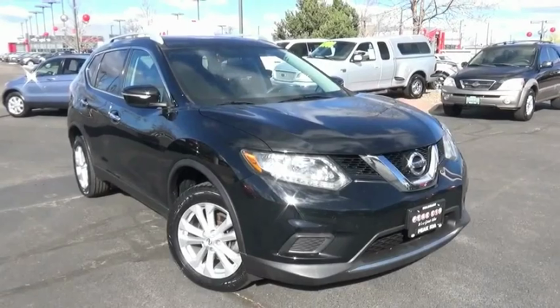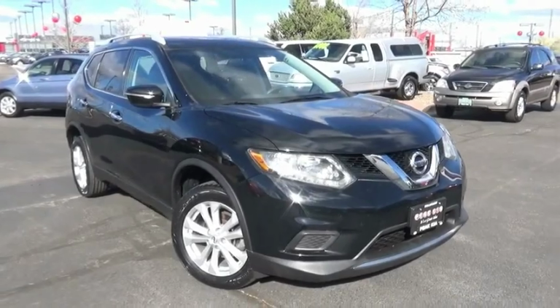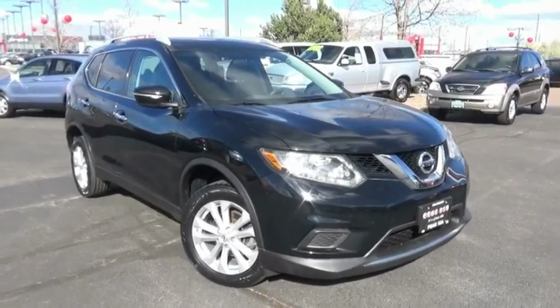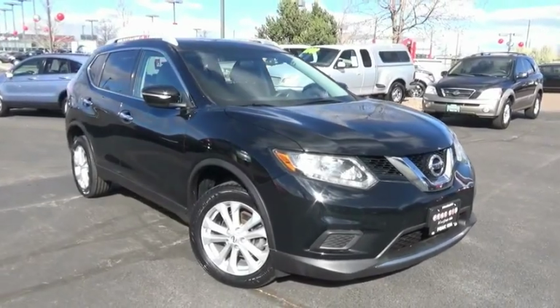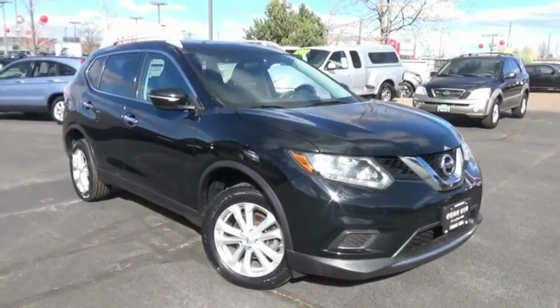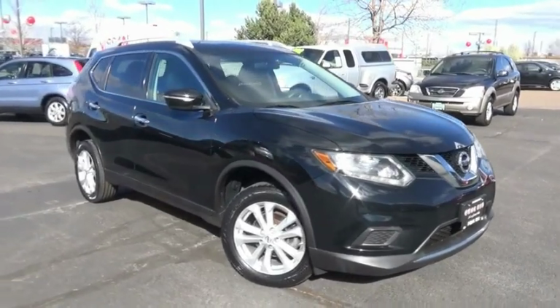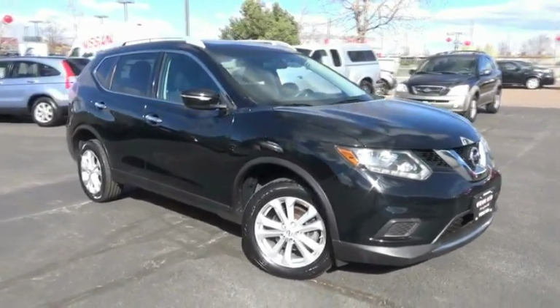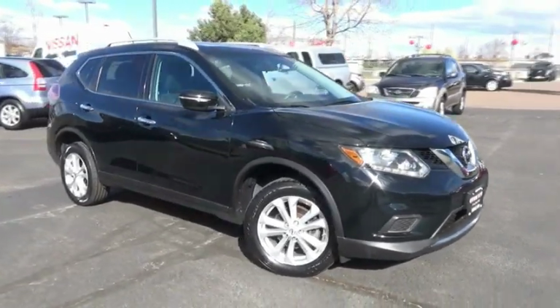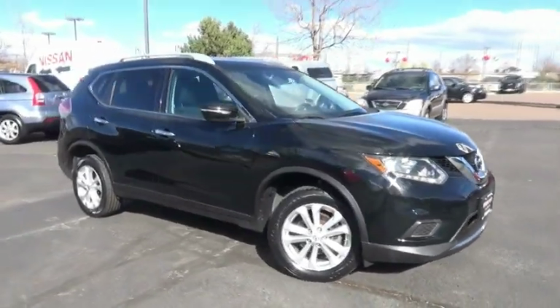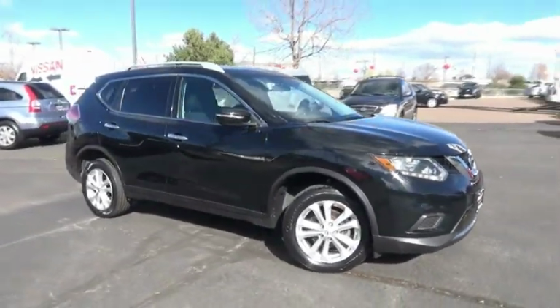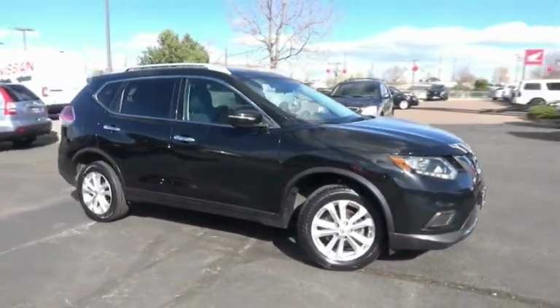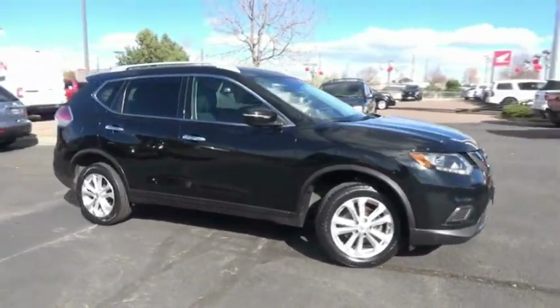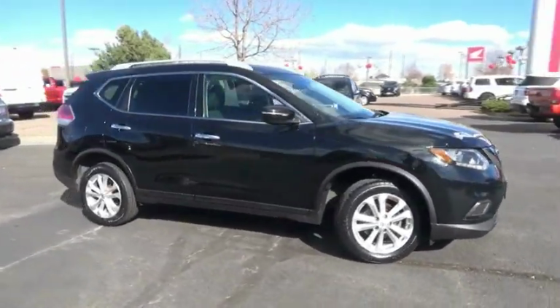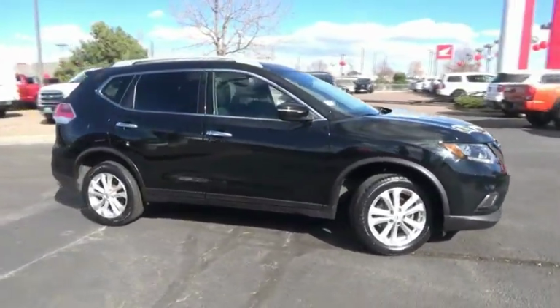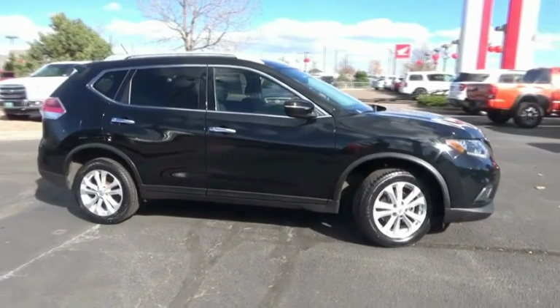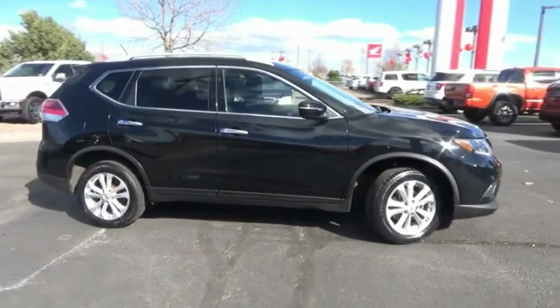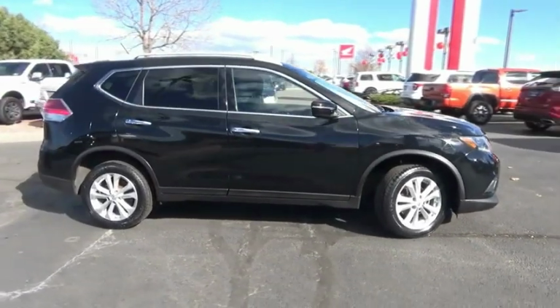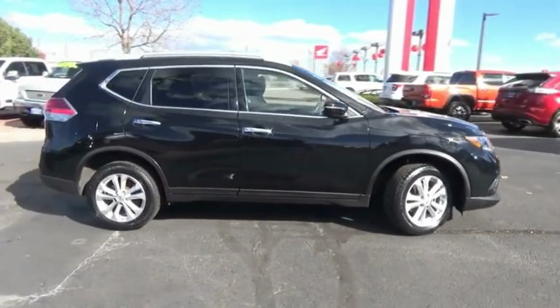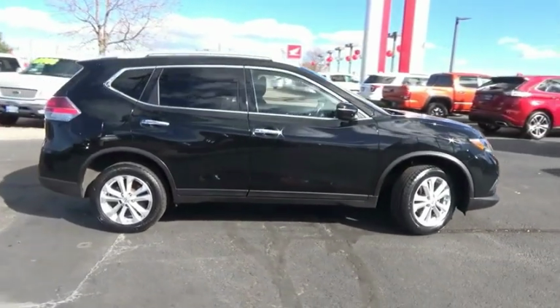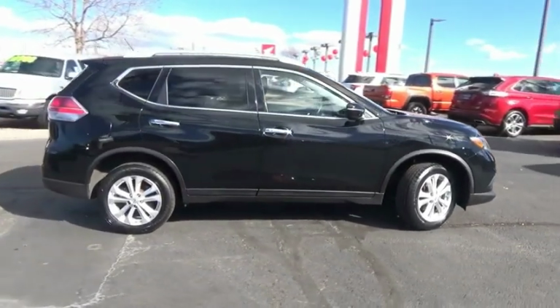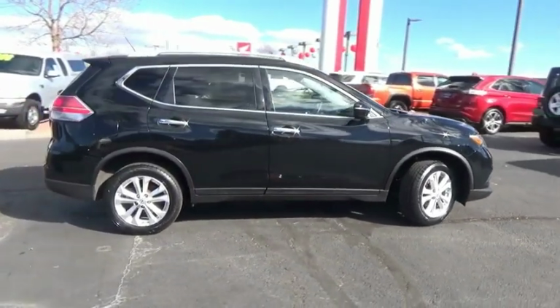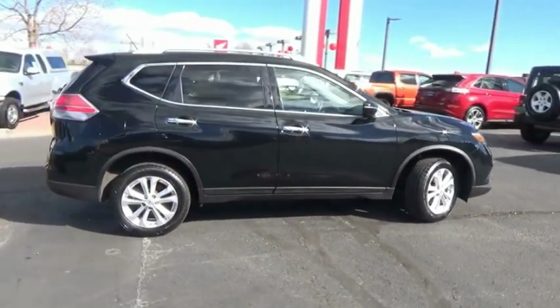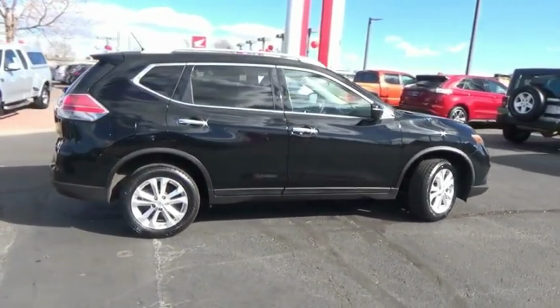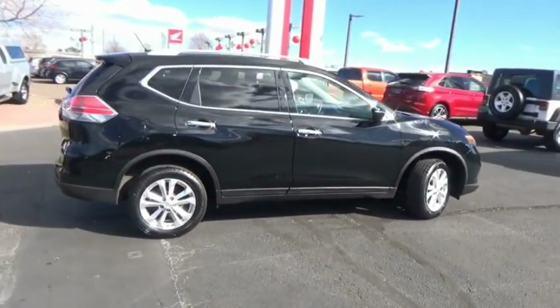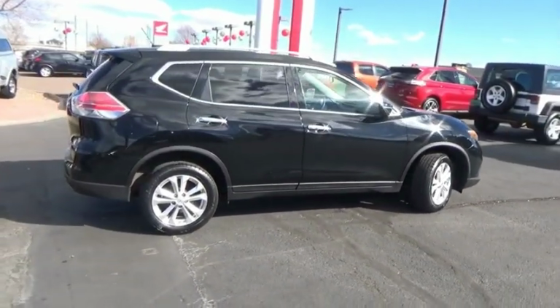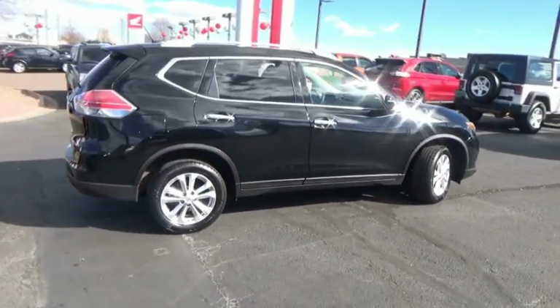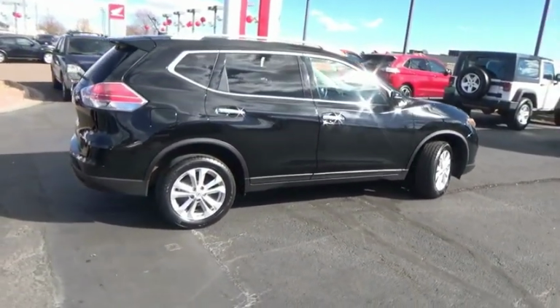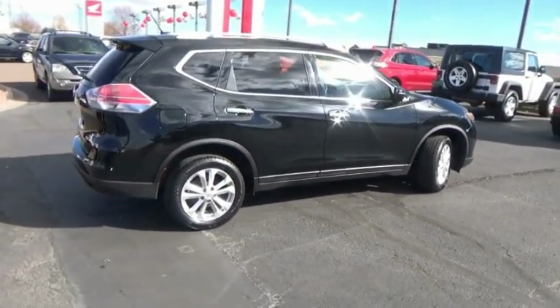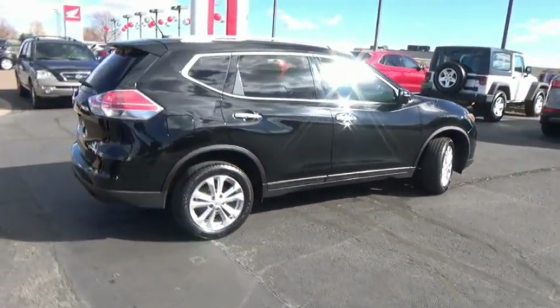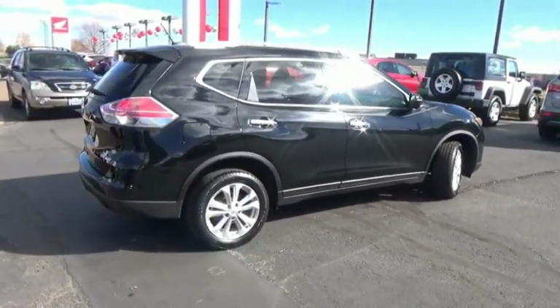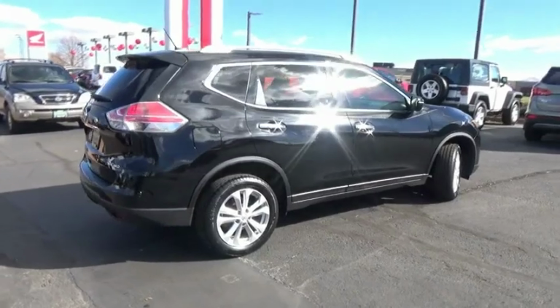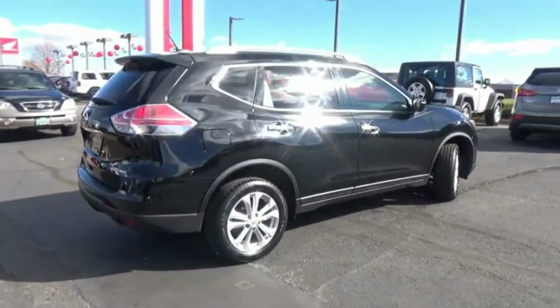Make a great choice today with the 2015 Rogue. The stylish Rogue gets 27 miles per gallon and still boasts nearly 58 cubic feet of cargo space.